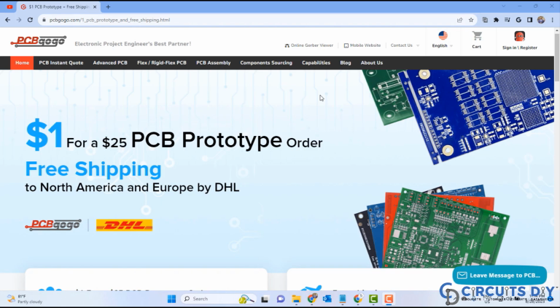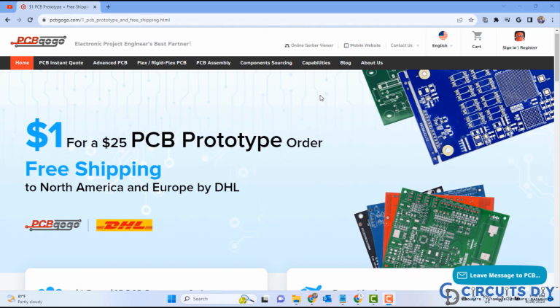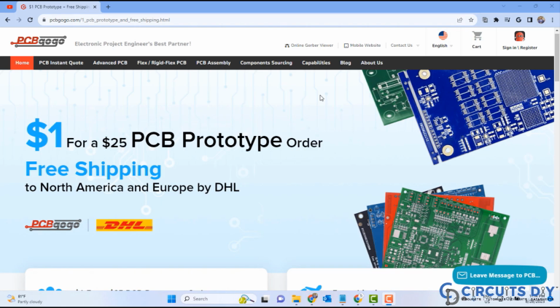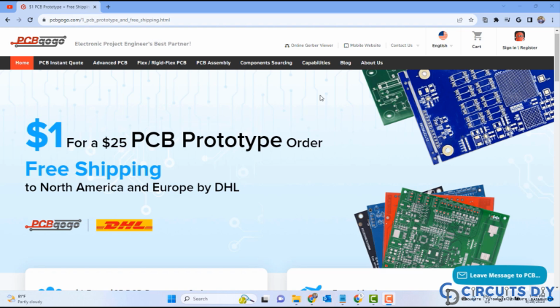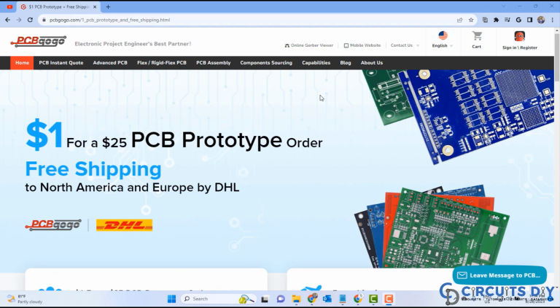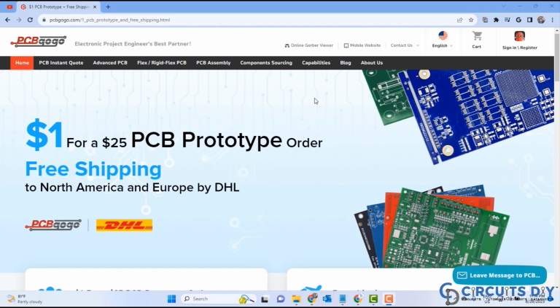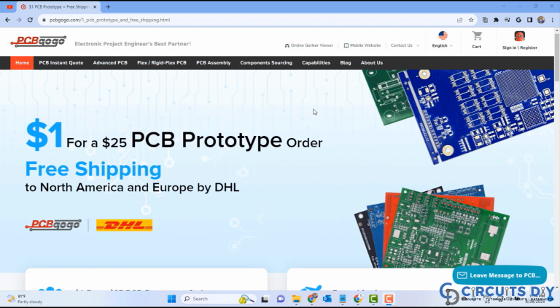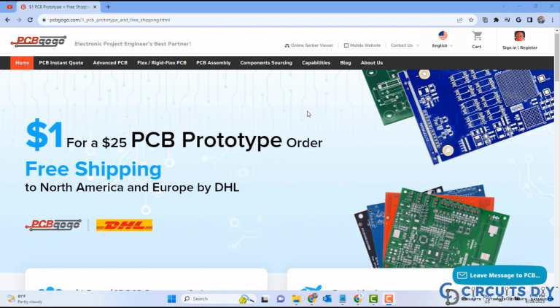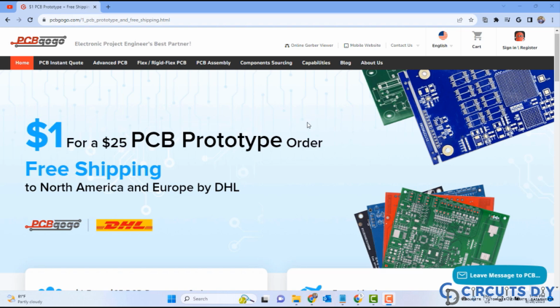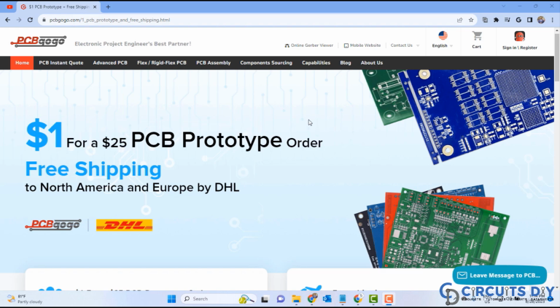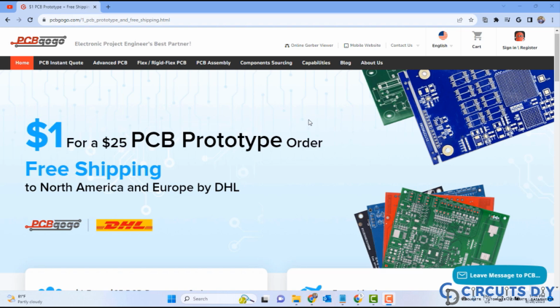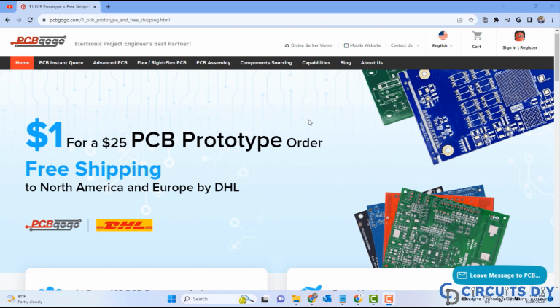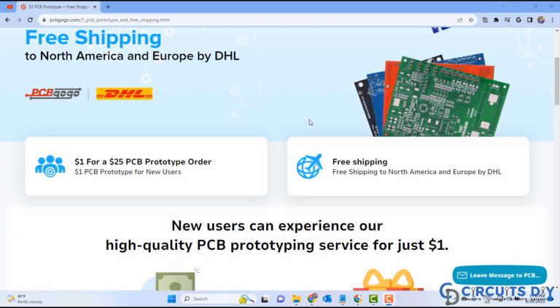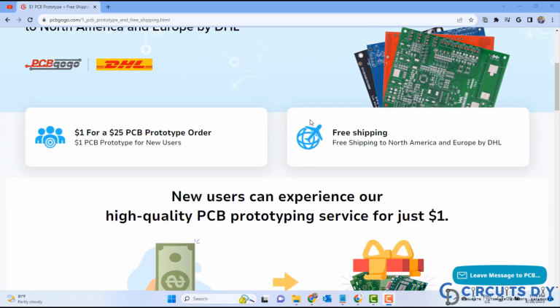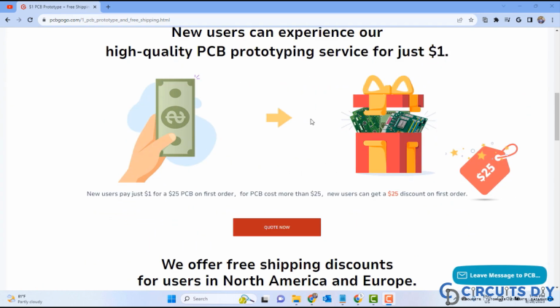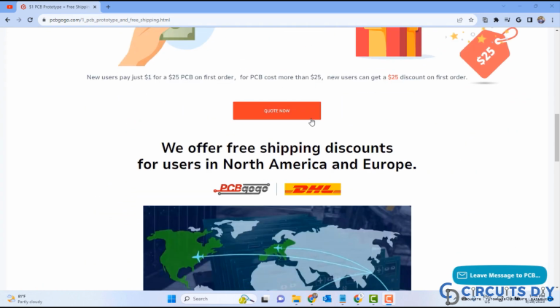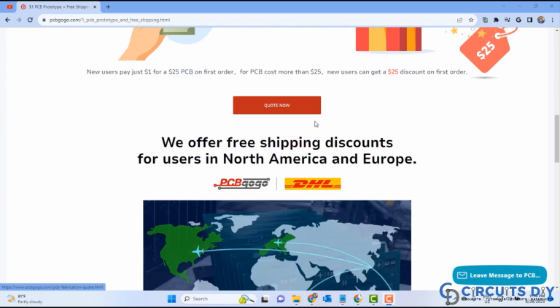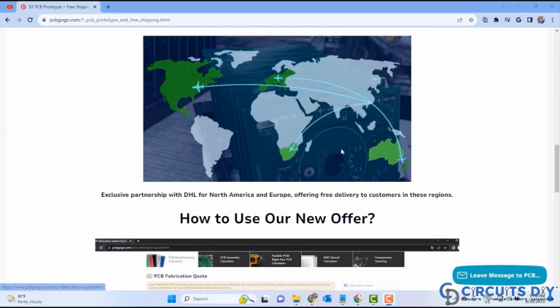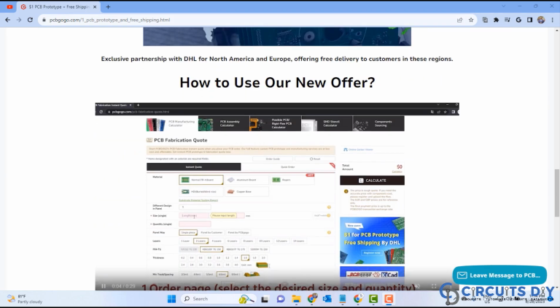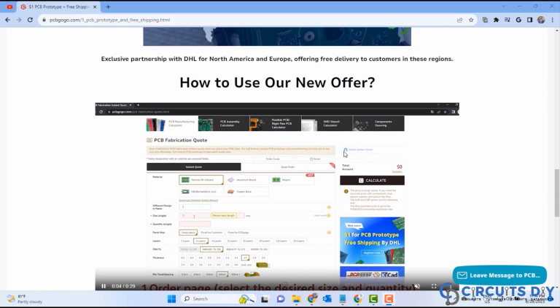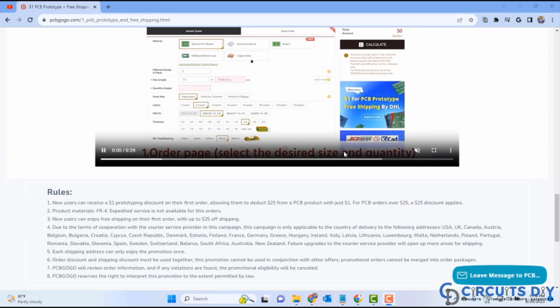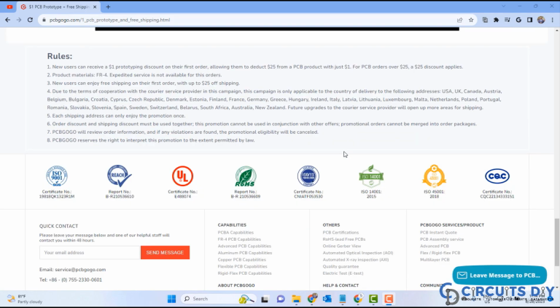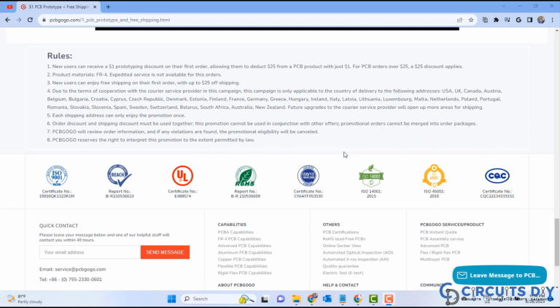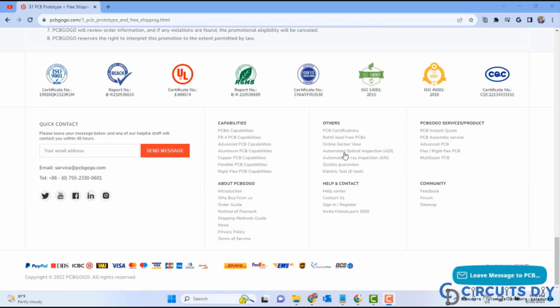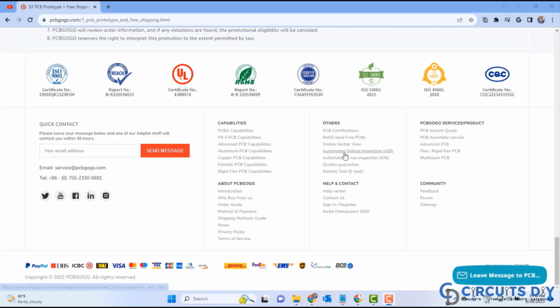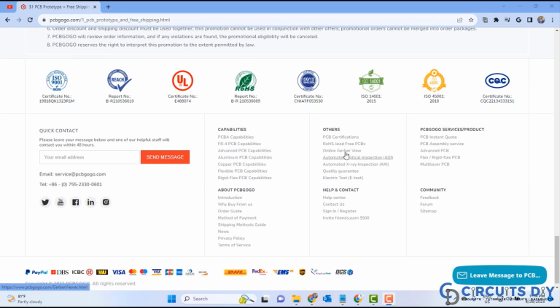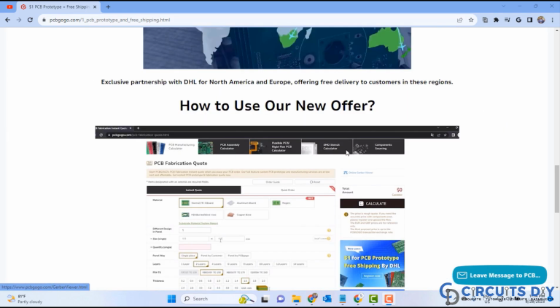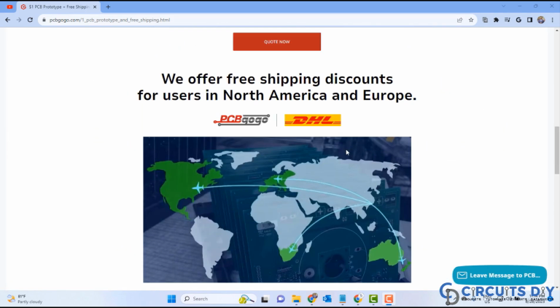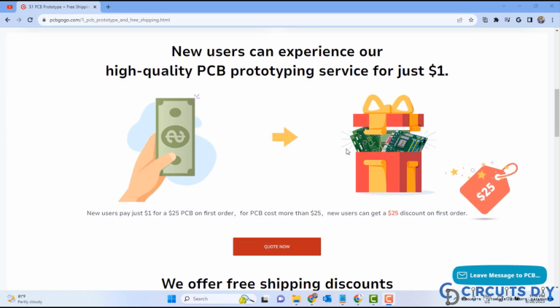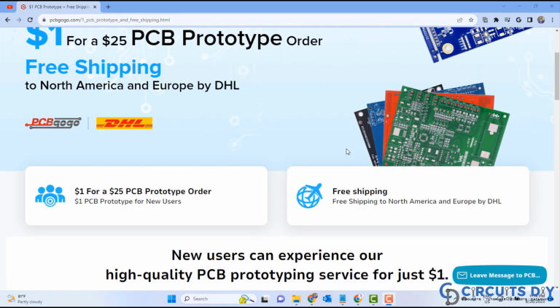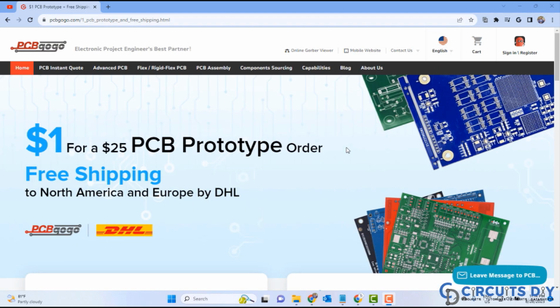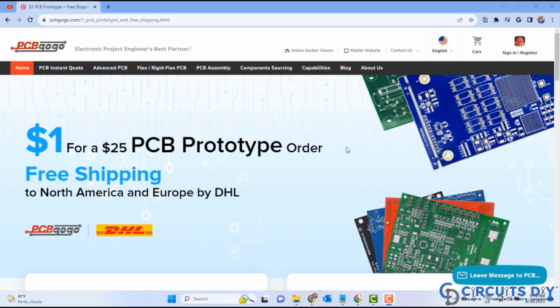This video tutorial is sponsored by PCBgogo.com. They are providing you a high quality PCB prototyping service for just $1 only.